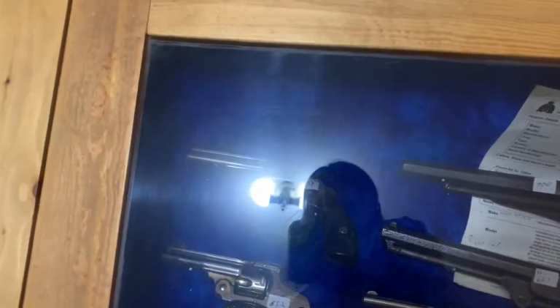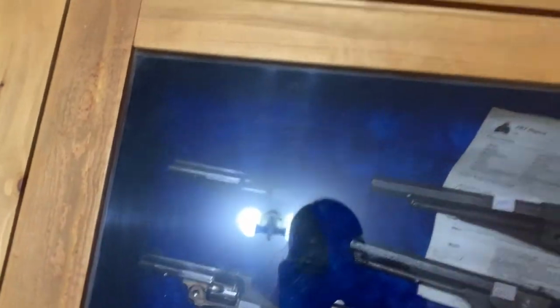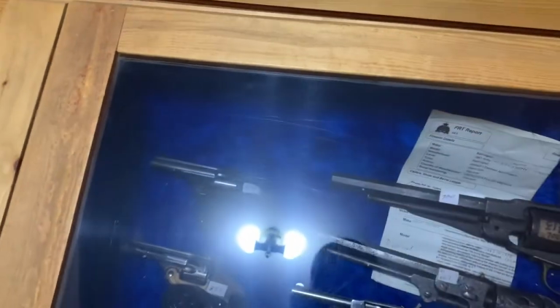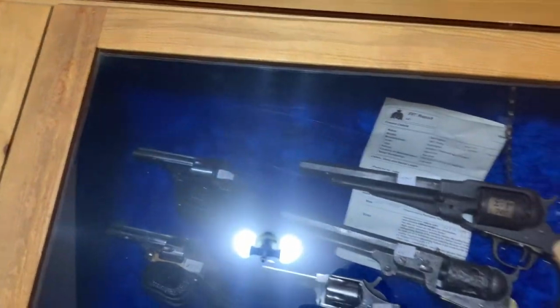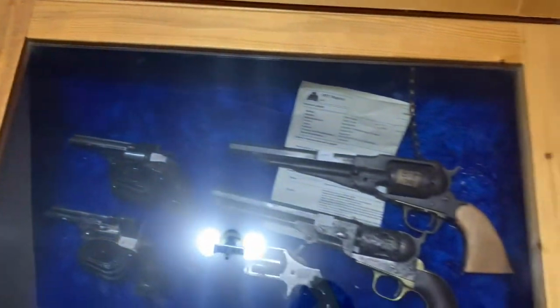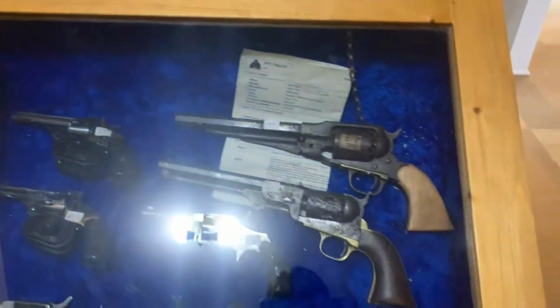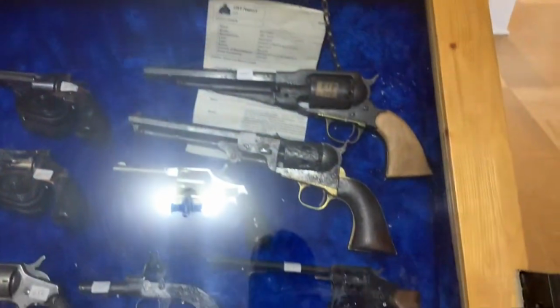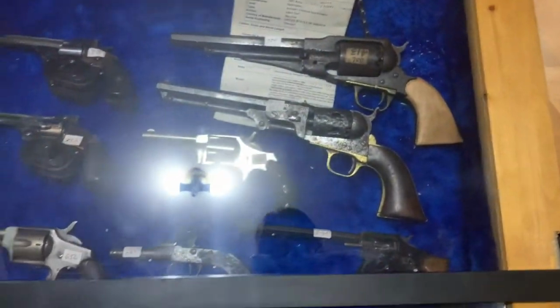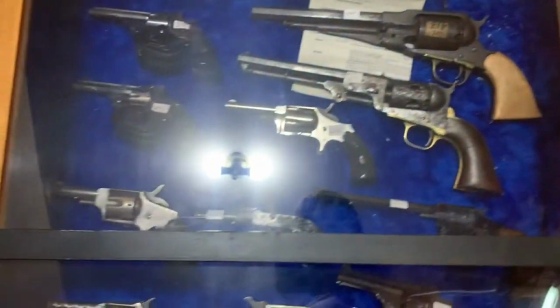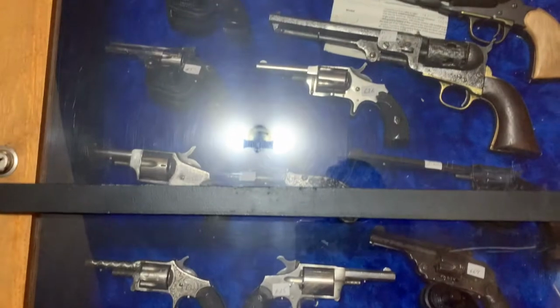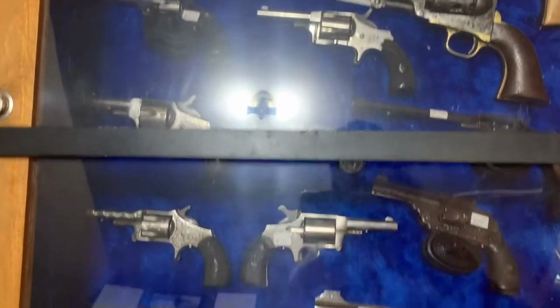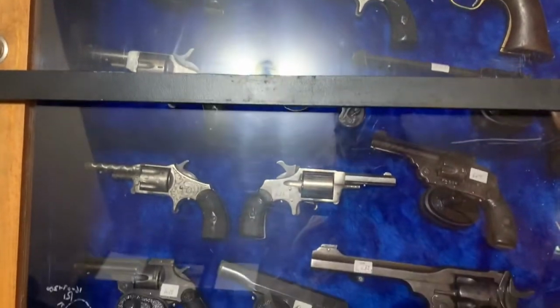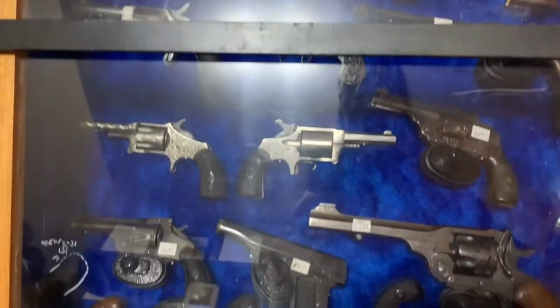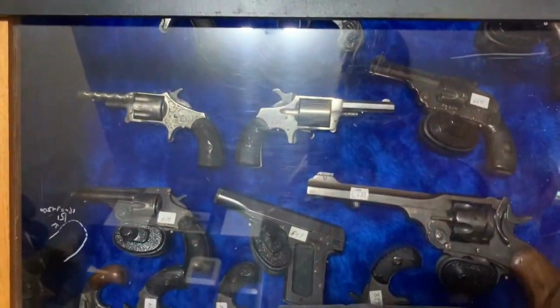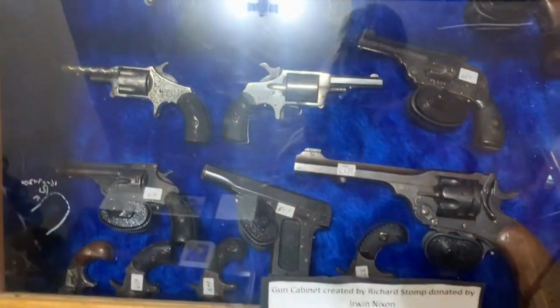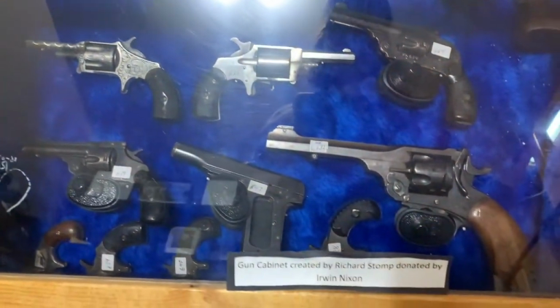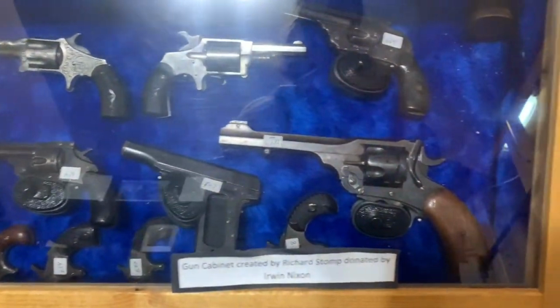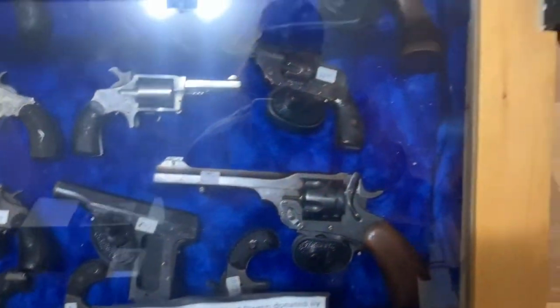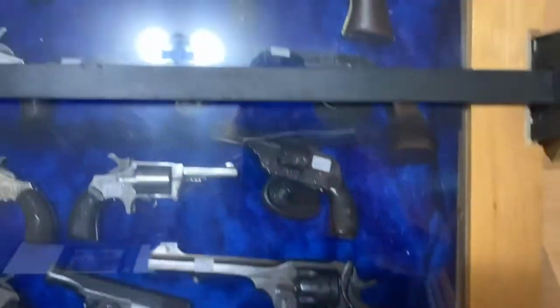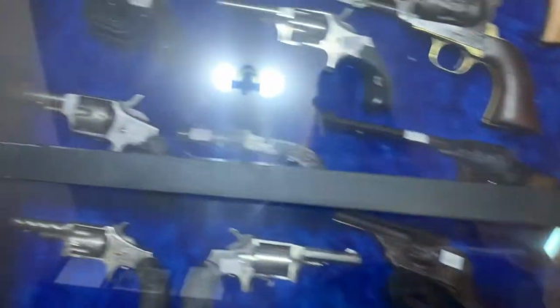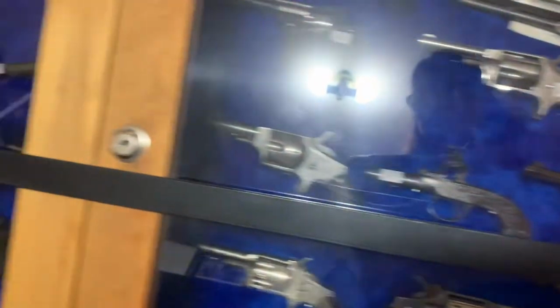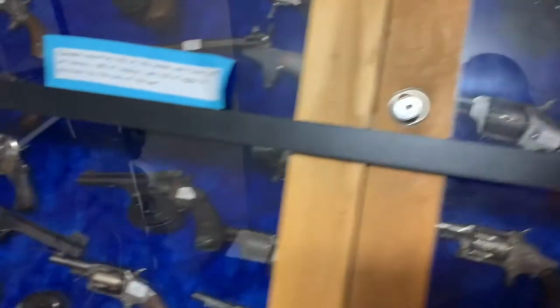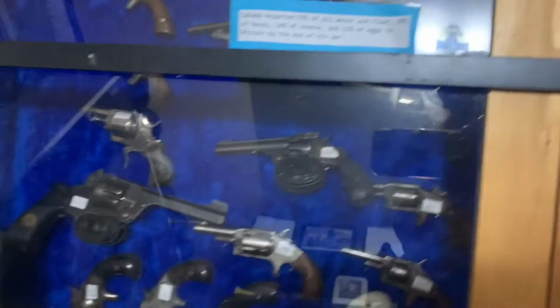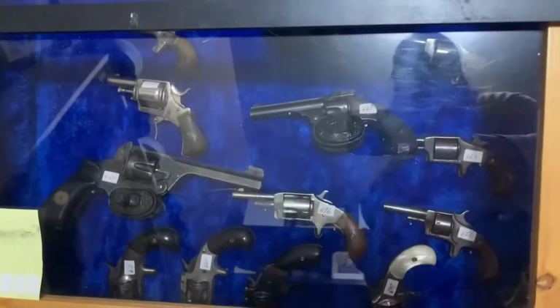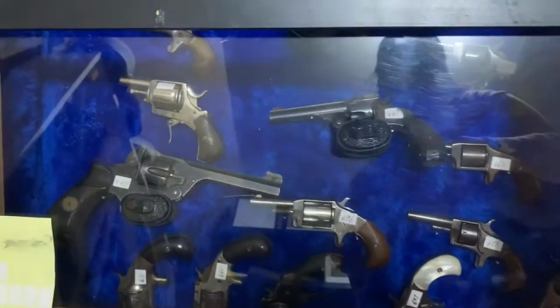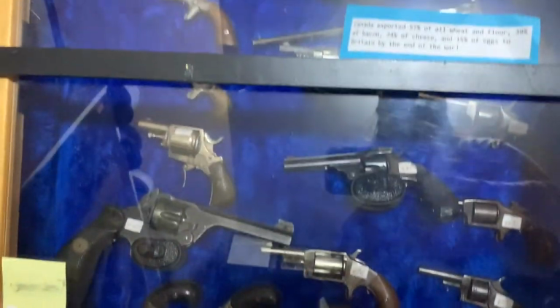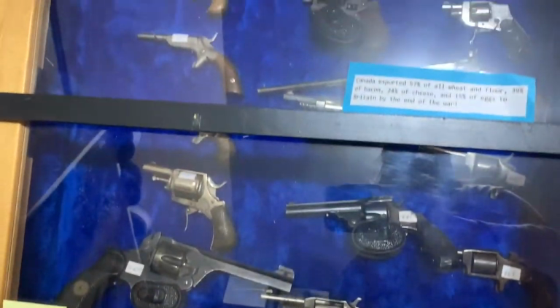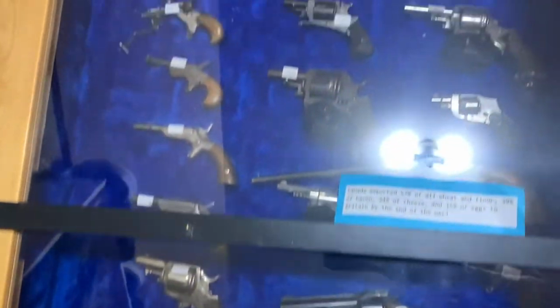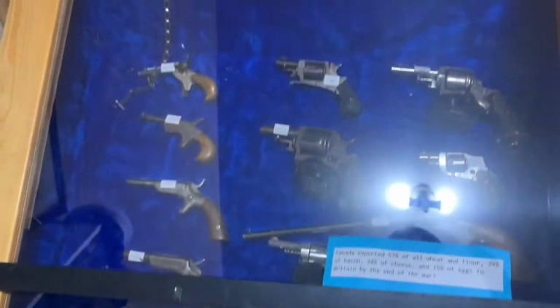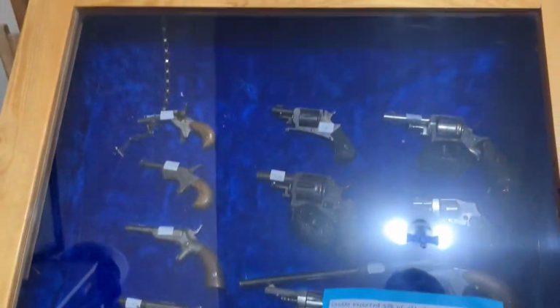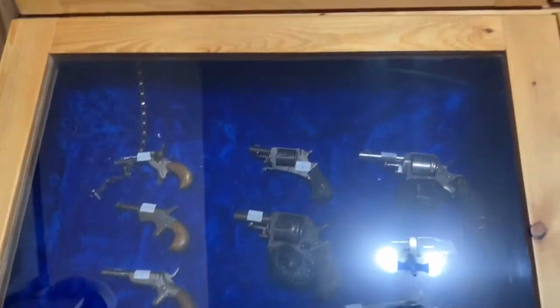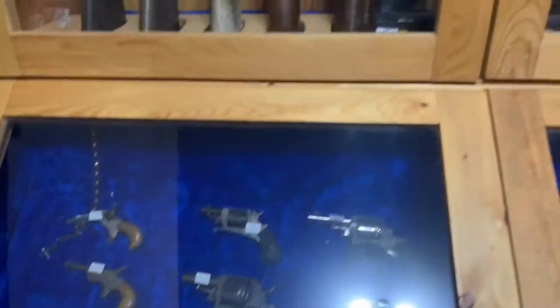One key item on display in this room is the Napoleon era walking stick, which concealed a sword within it. This item is a more recent addition to our museum, only having been donated in the summer of 2022.